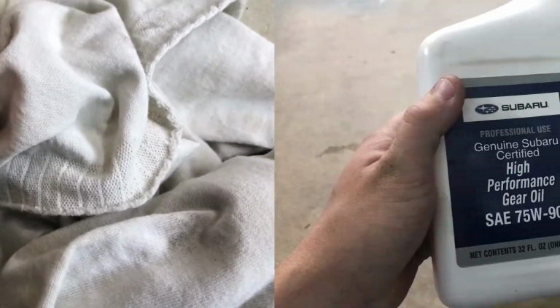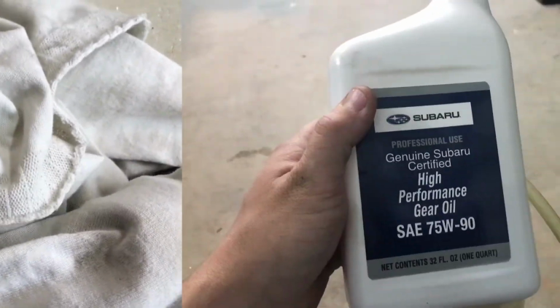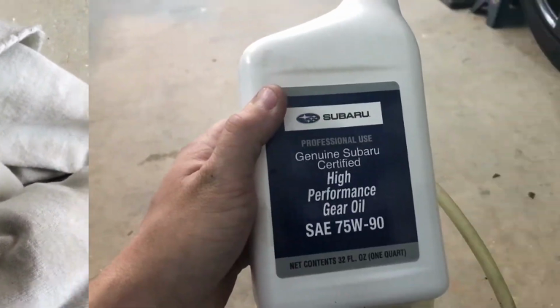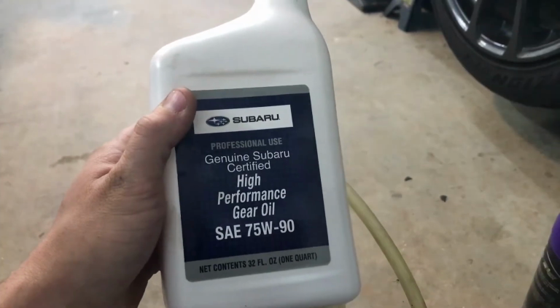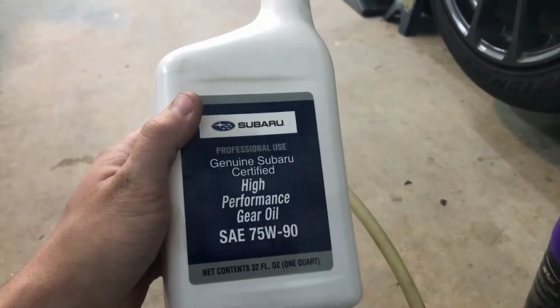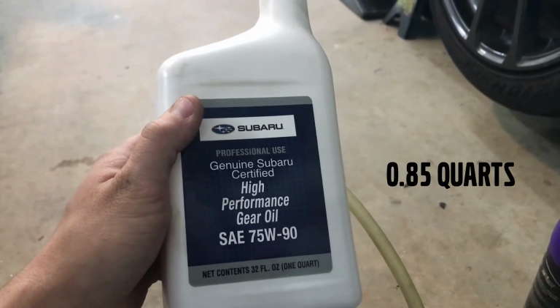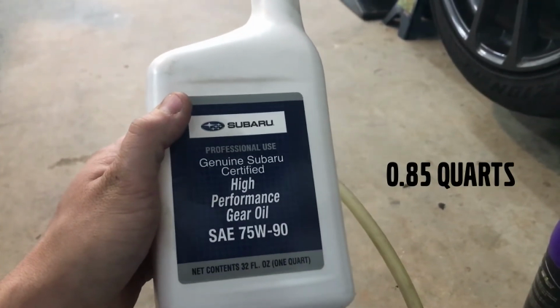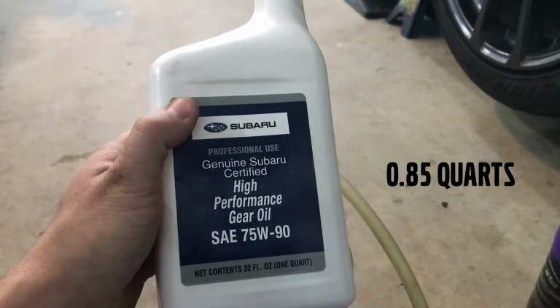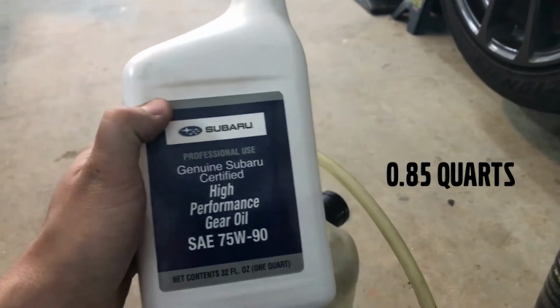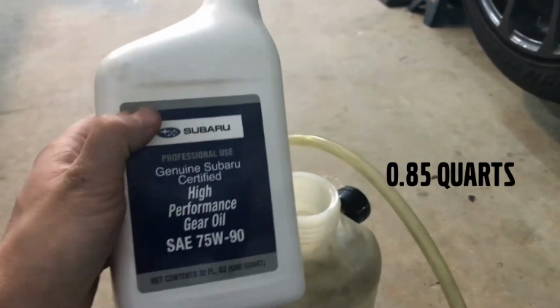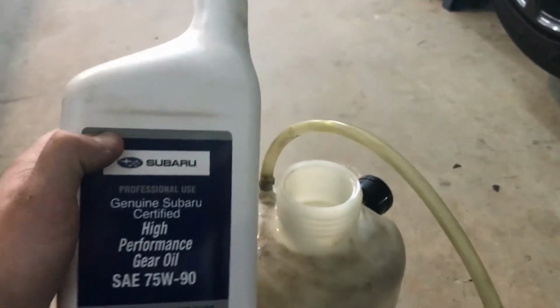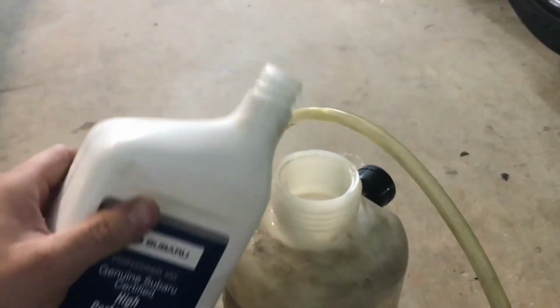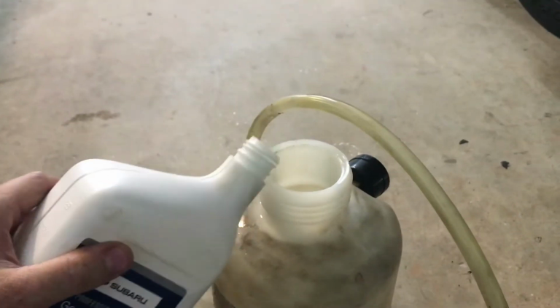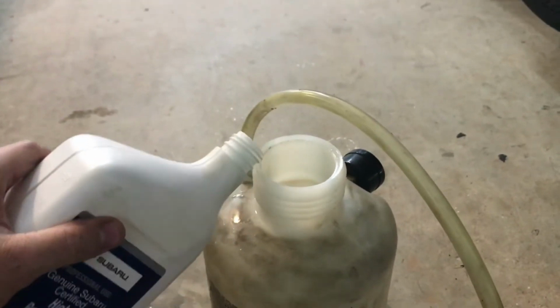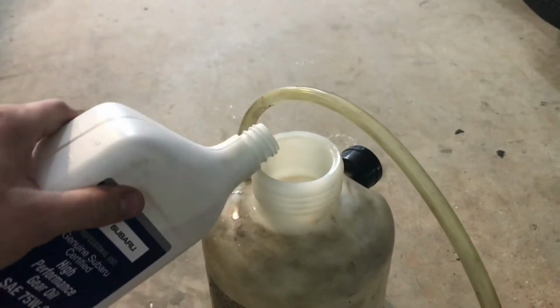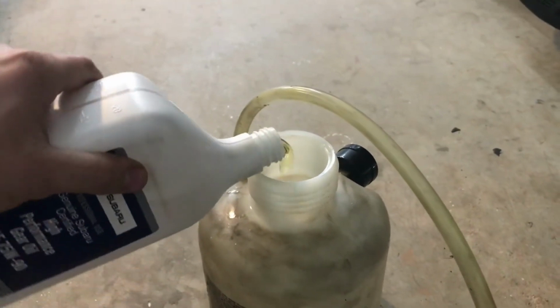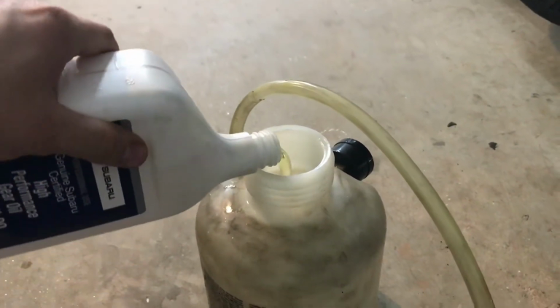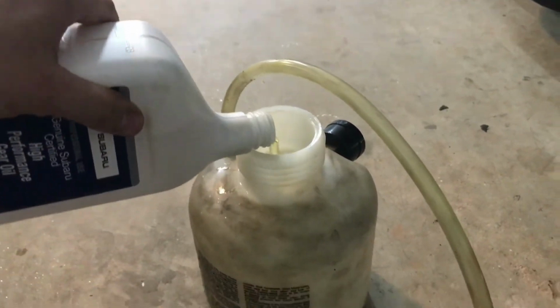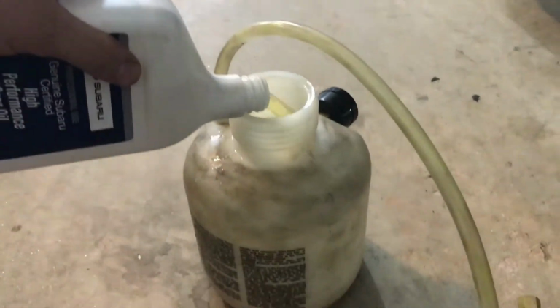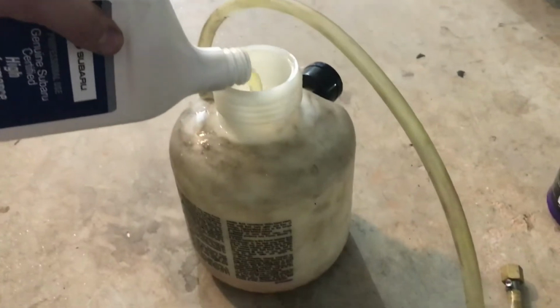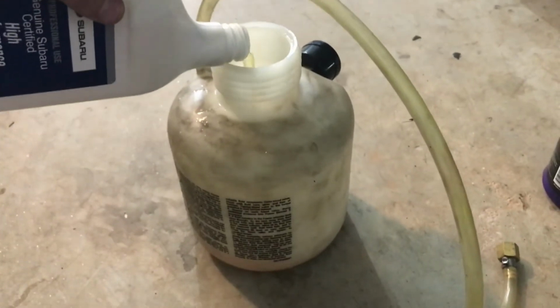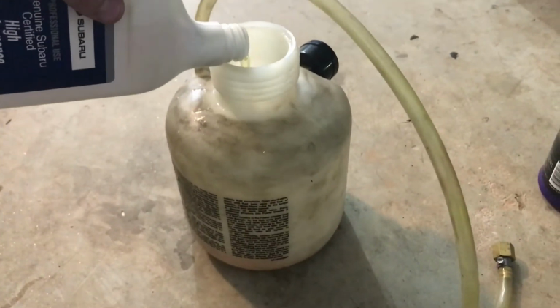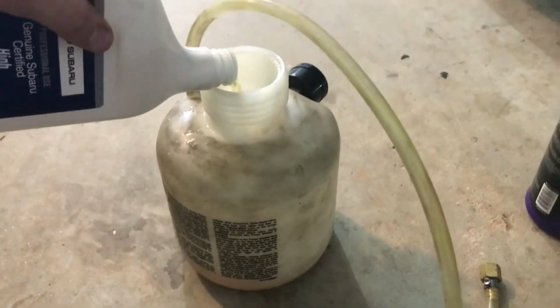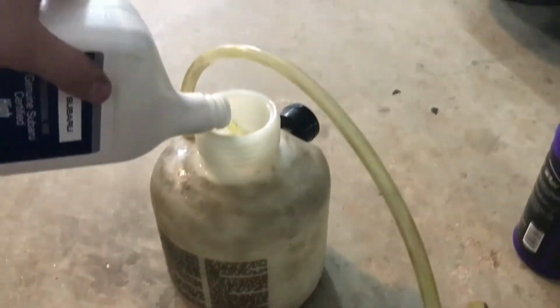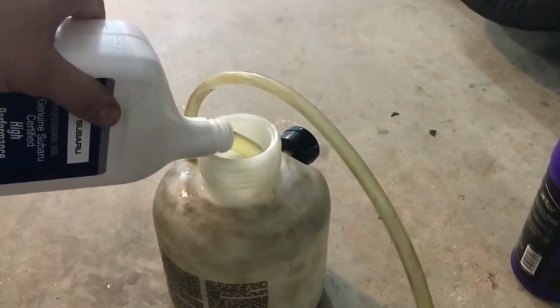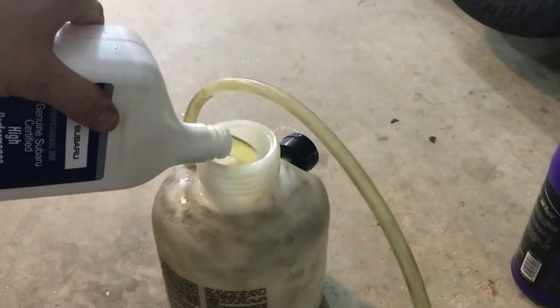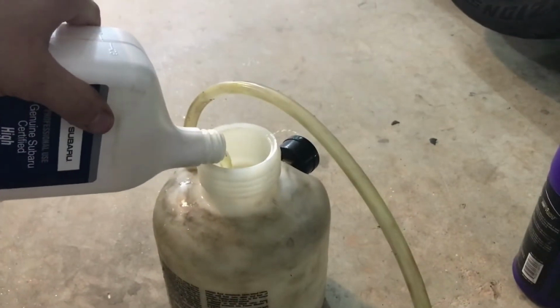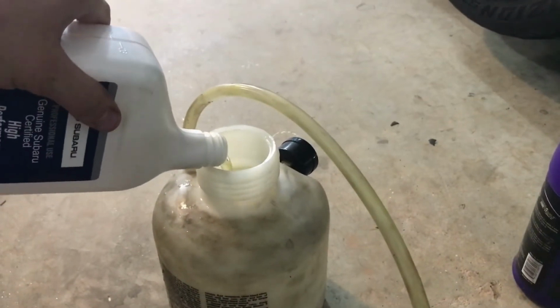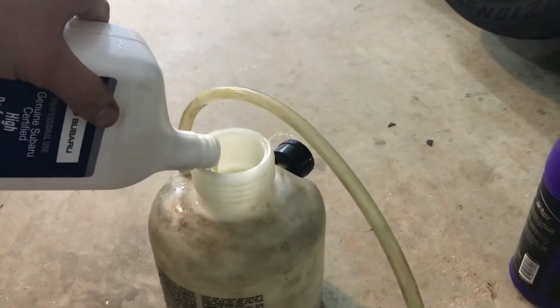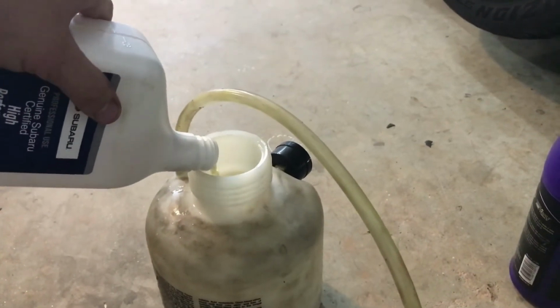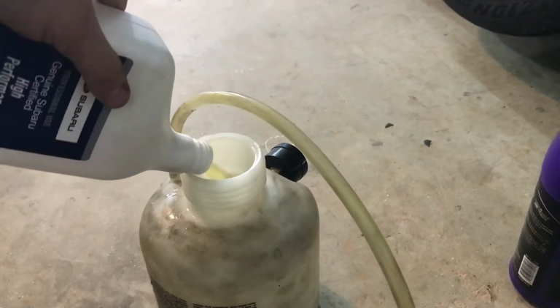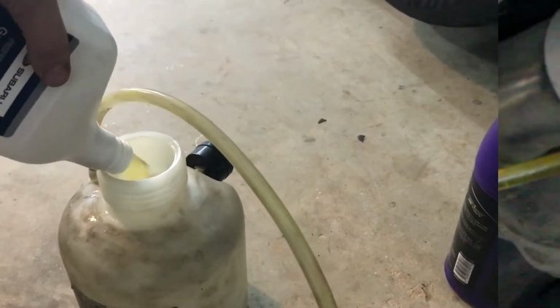The rear diff takes 0.85 quarts of 75W90 fluid. I've gone with Subaru fluid because it is proven and currently cheaper than any other brand.